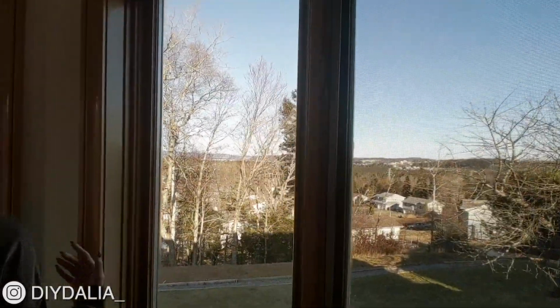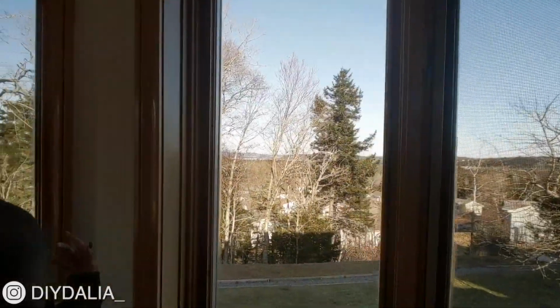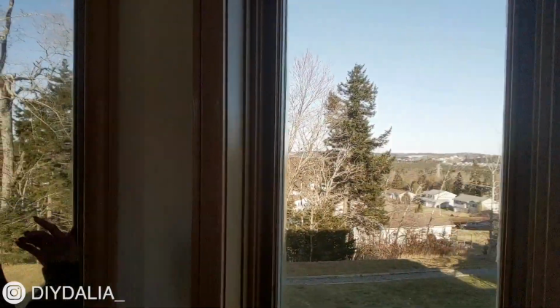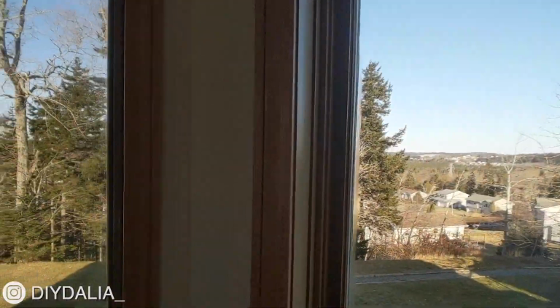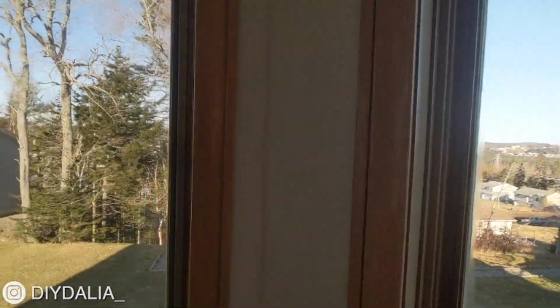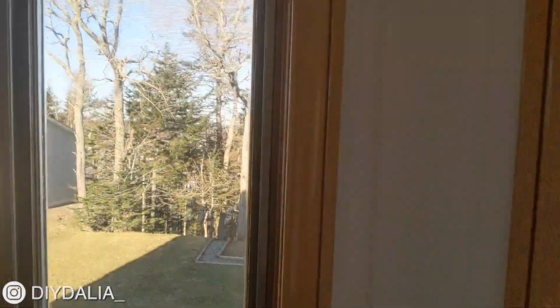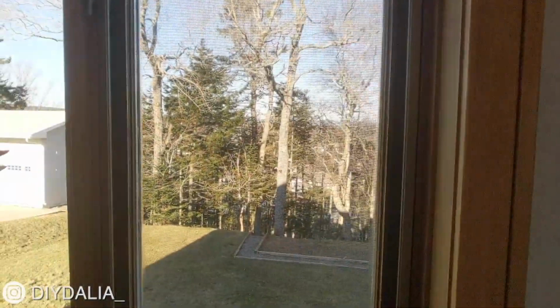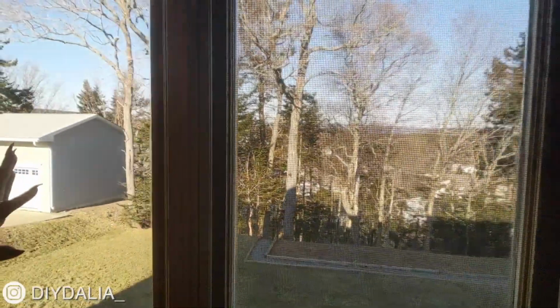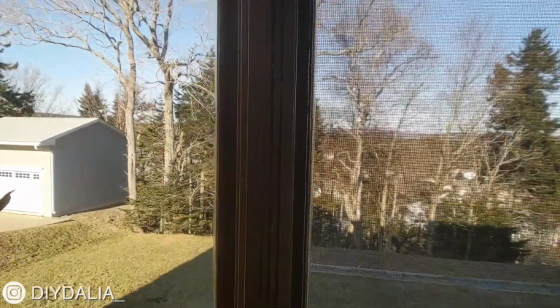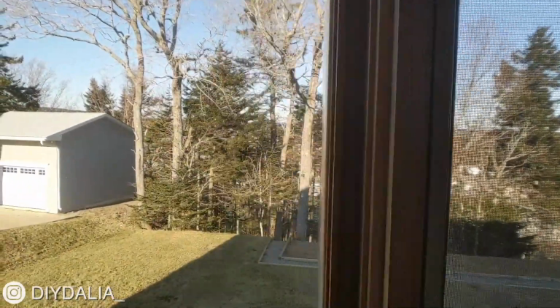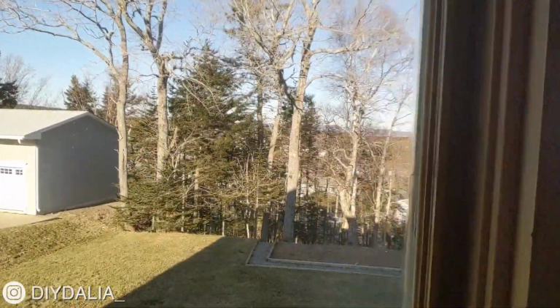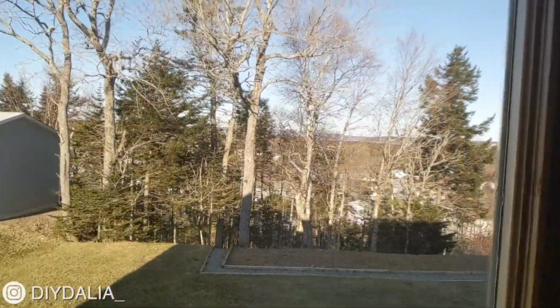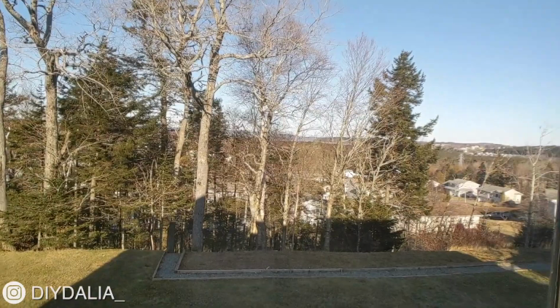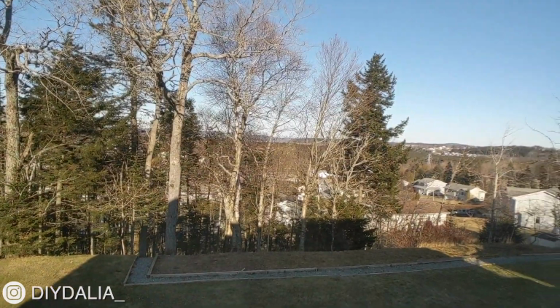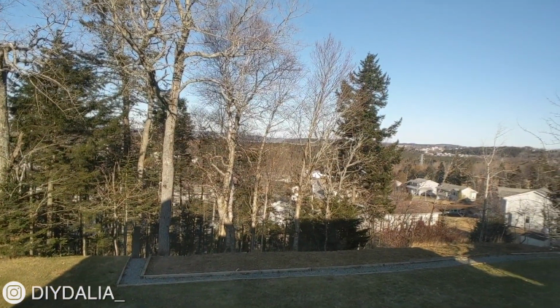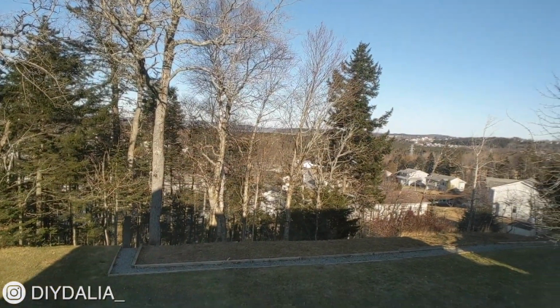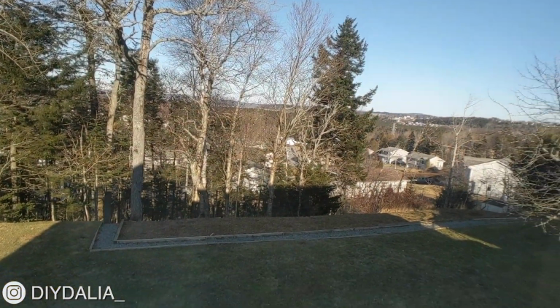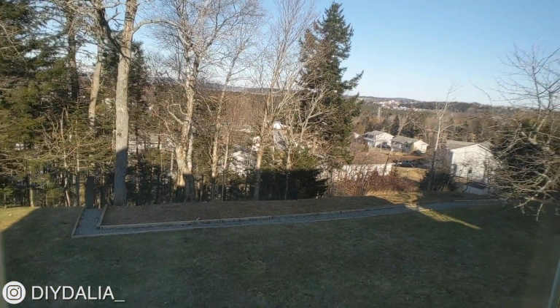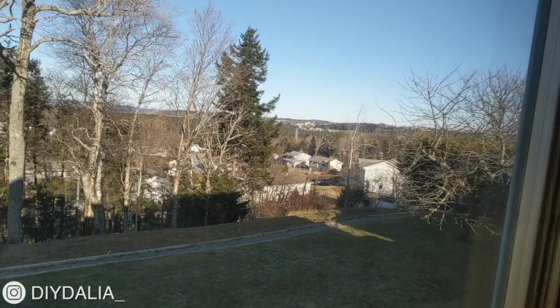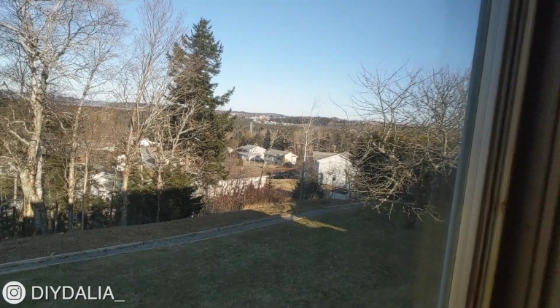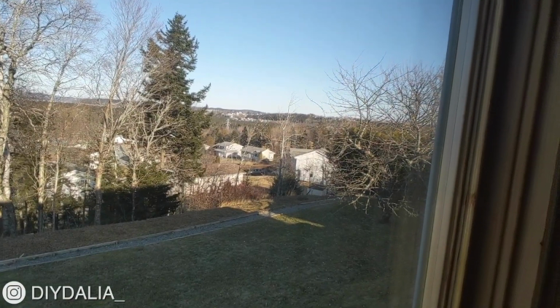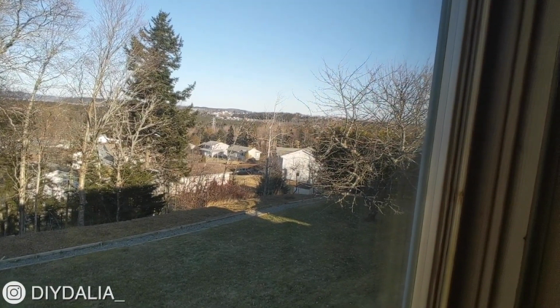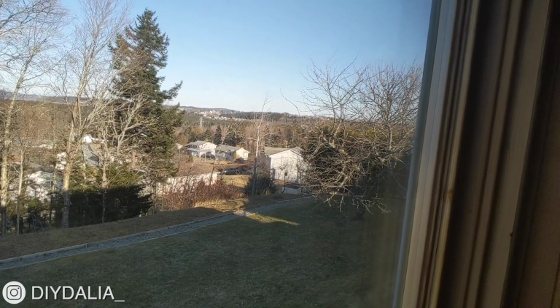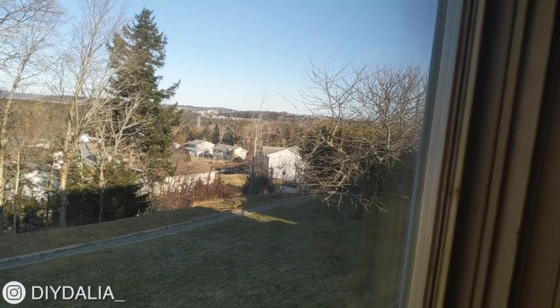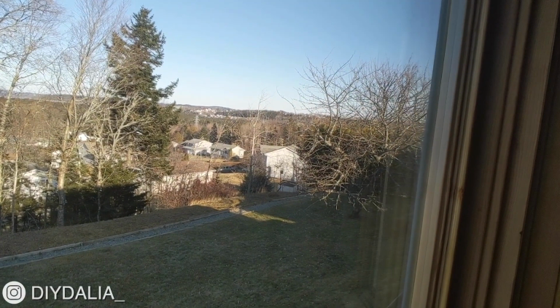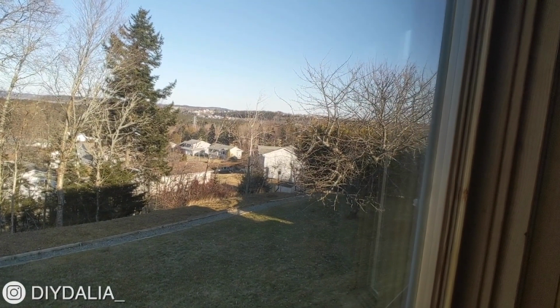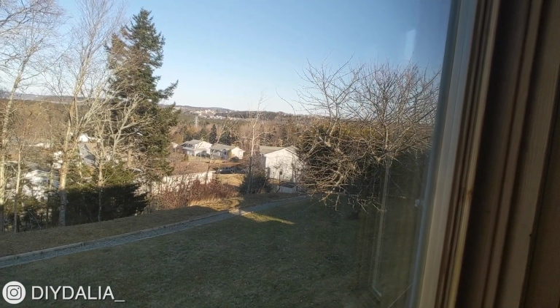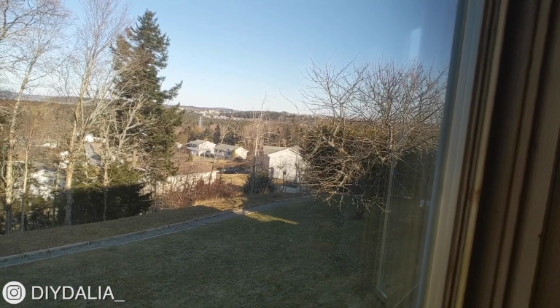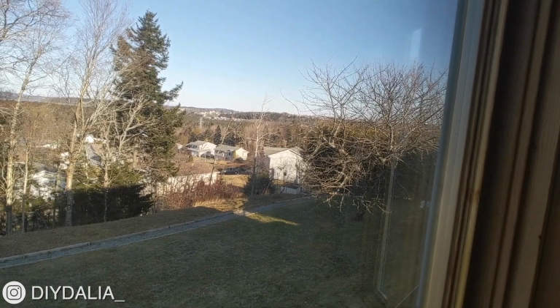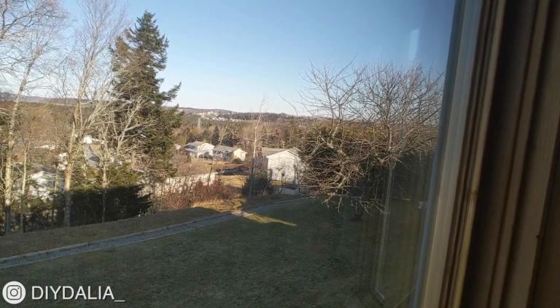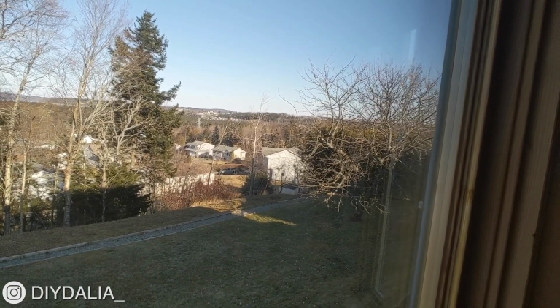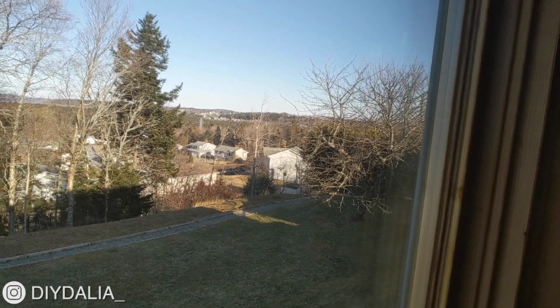Over here is really the main backyard area. My dad has a garden down there, so he'd be gardening. Over on the right side we actually have fruit trees — not sure if you can see that since it's winter, so they're not in bloom.